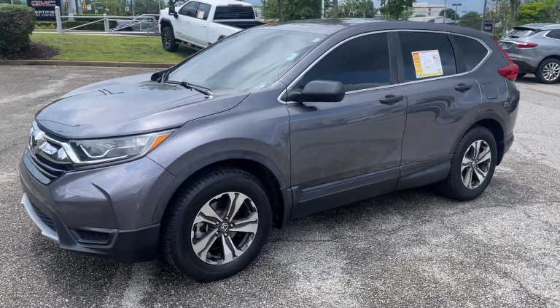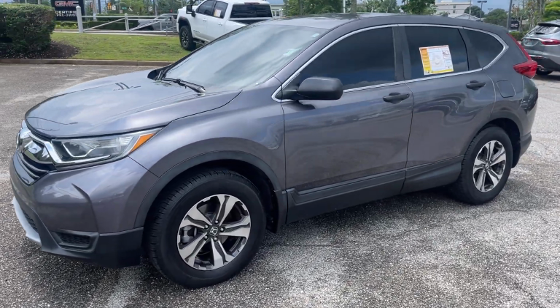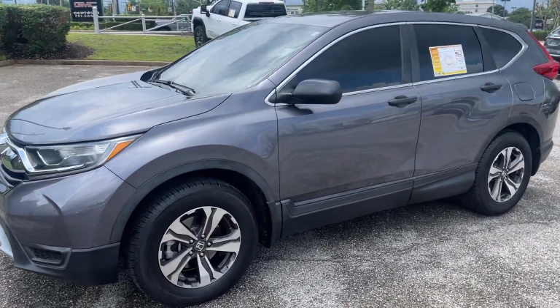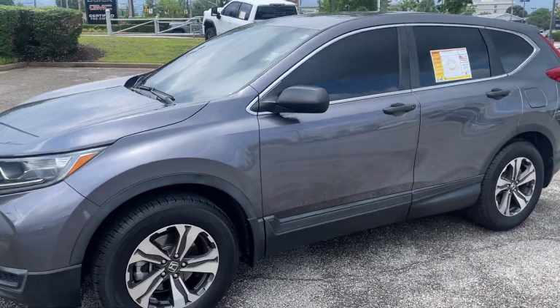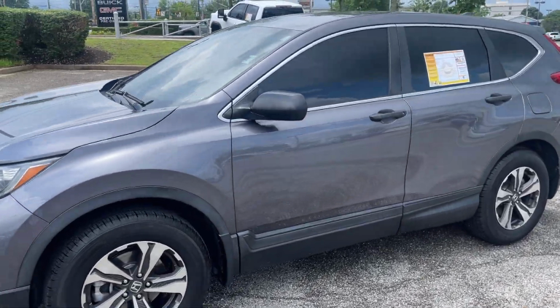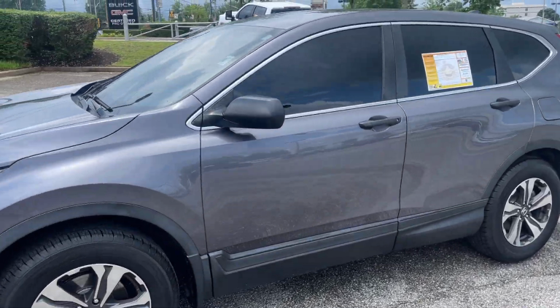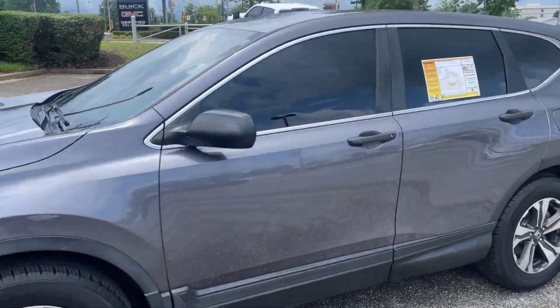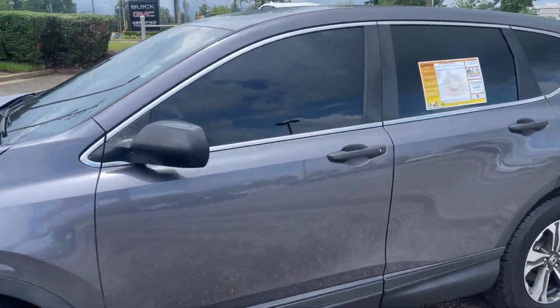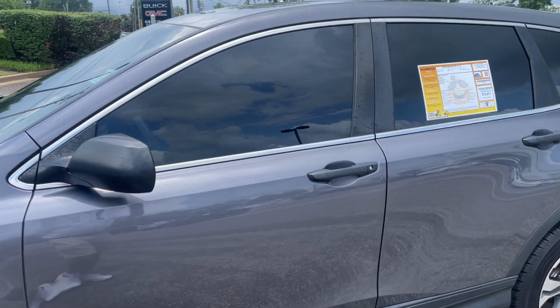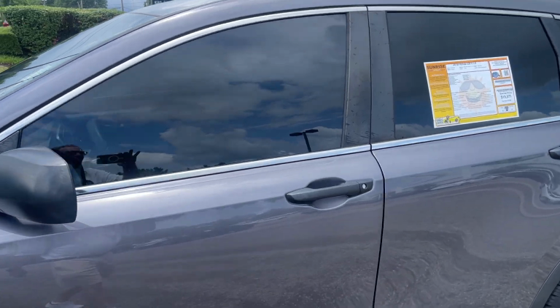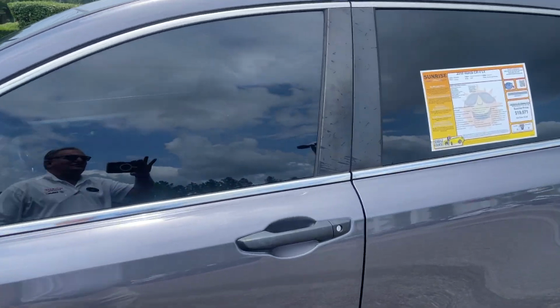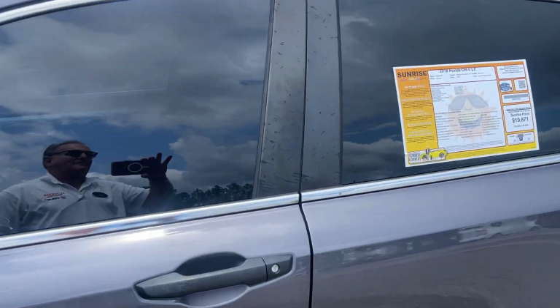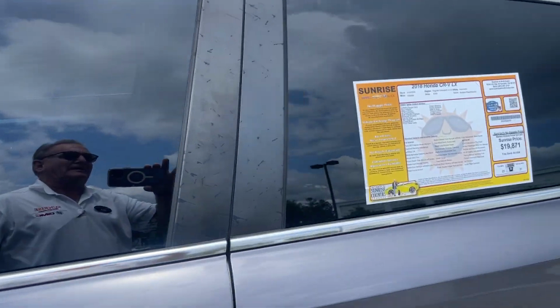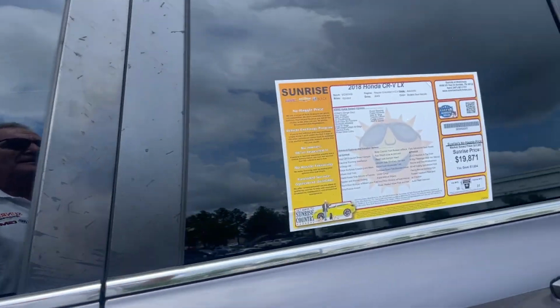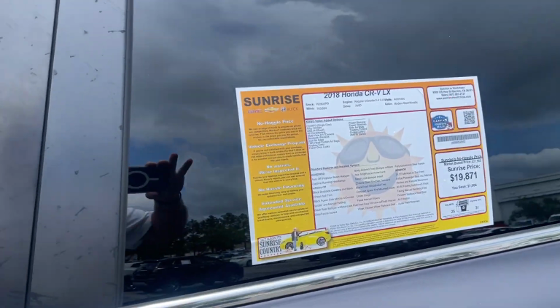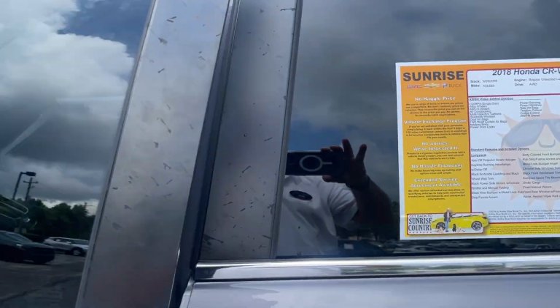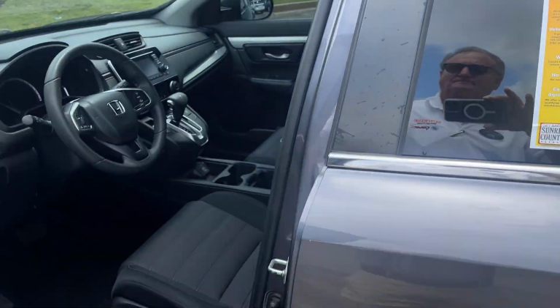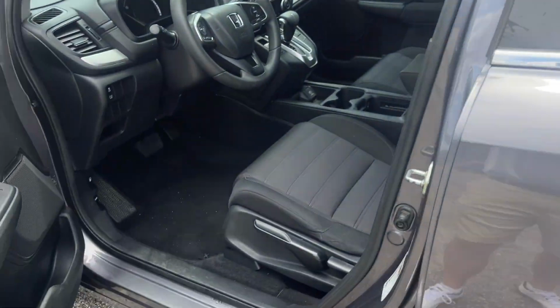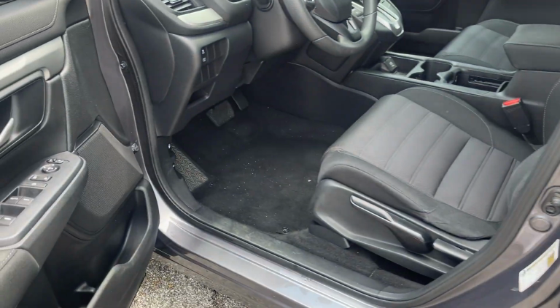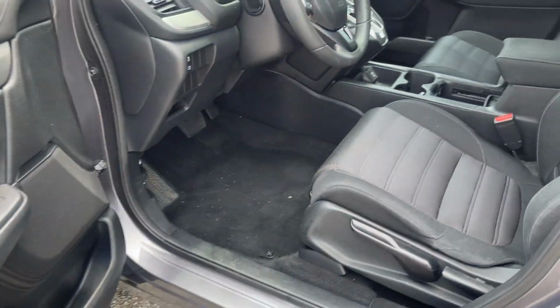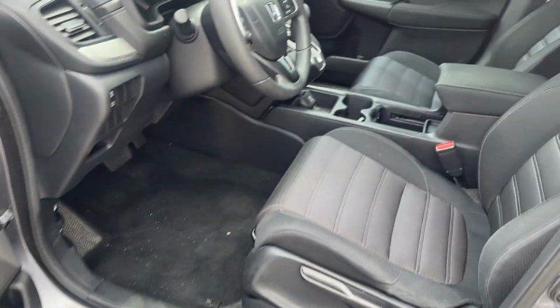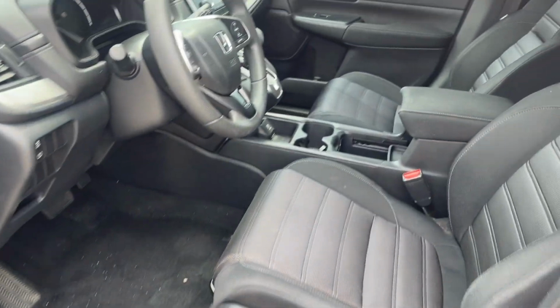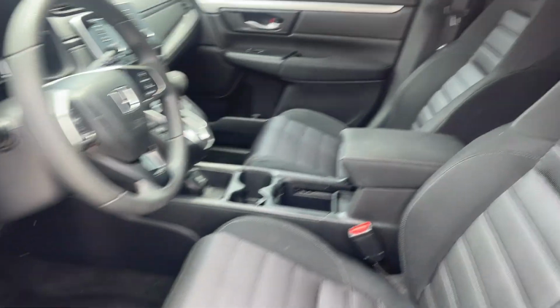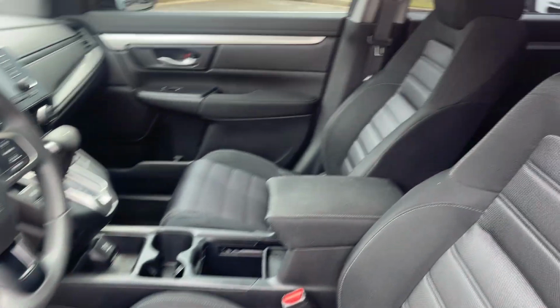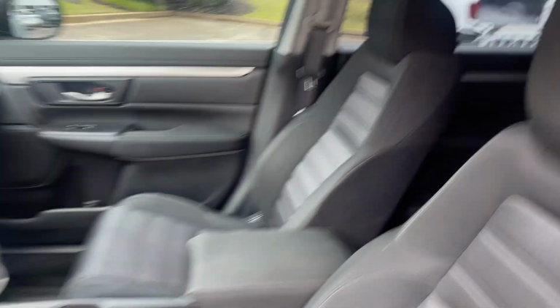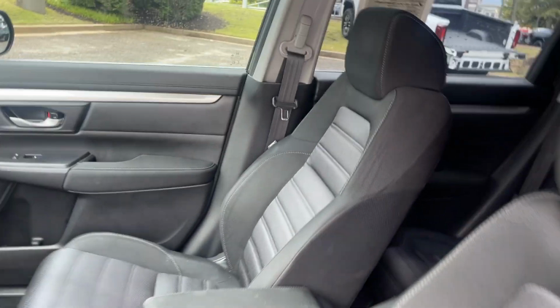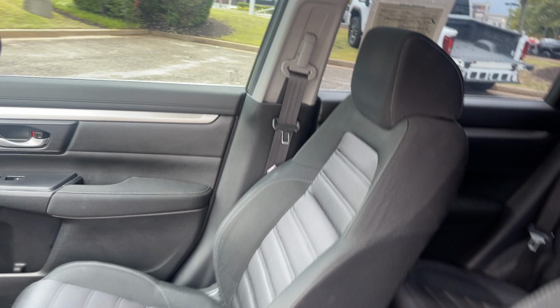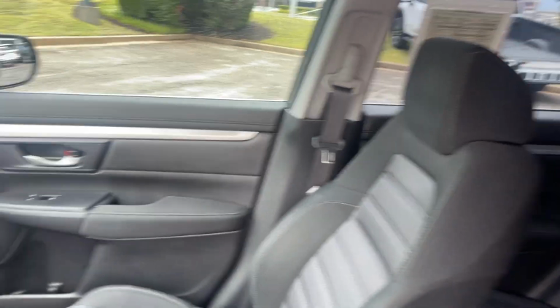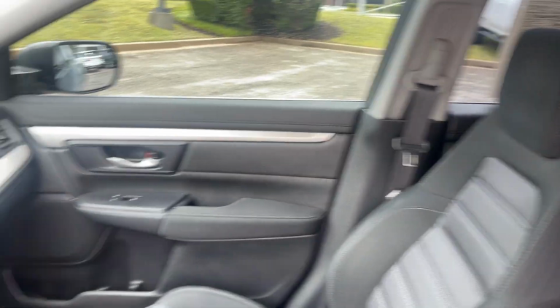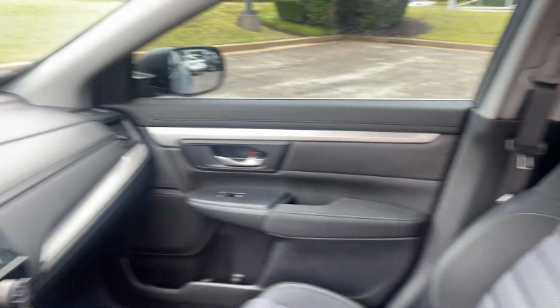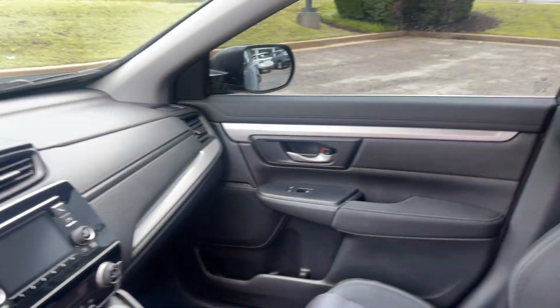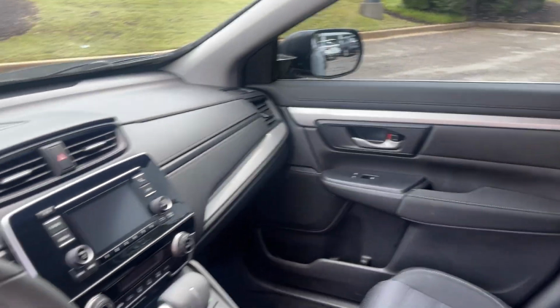Let's look inside. This will get the job done. Look at this beautiful interior — my goodness, looks like it hadn't even been sat in.